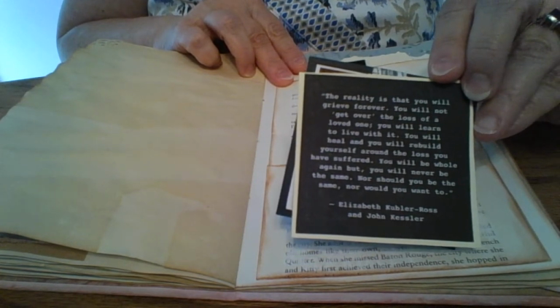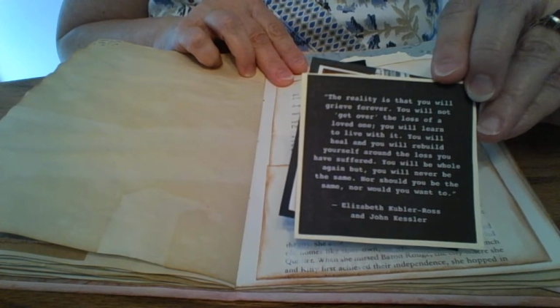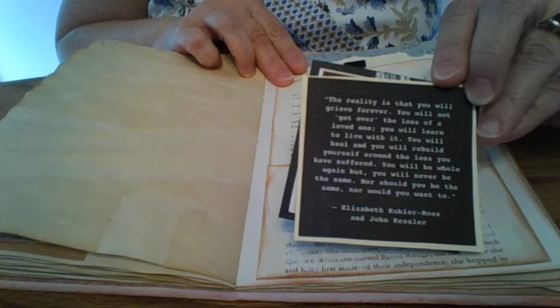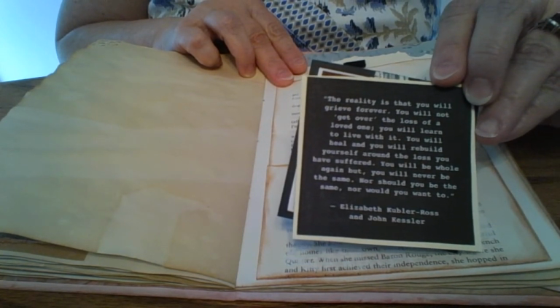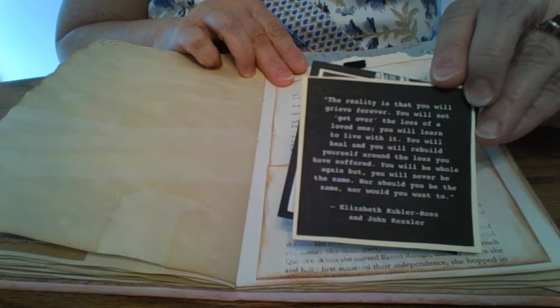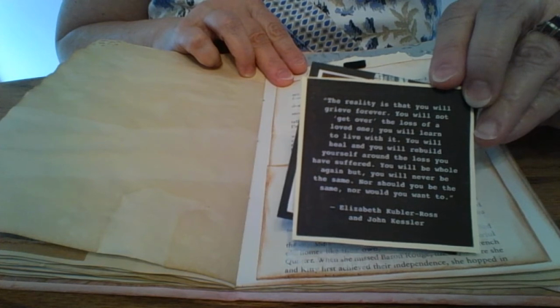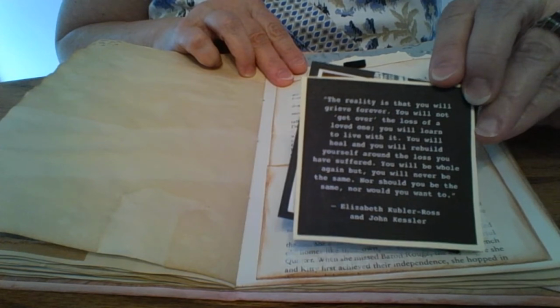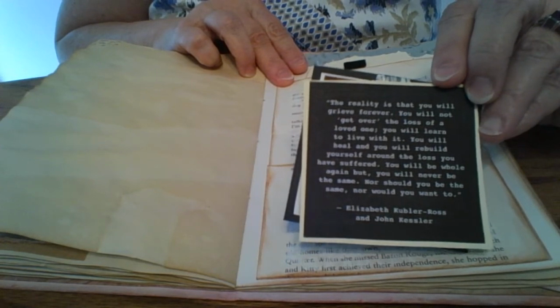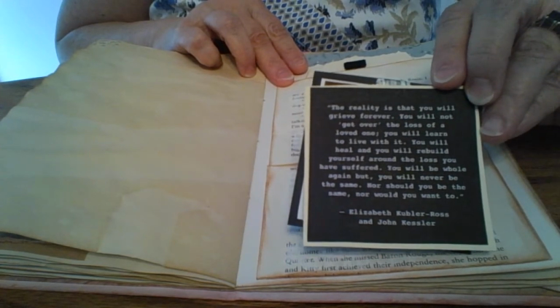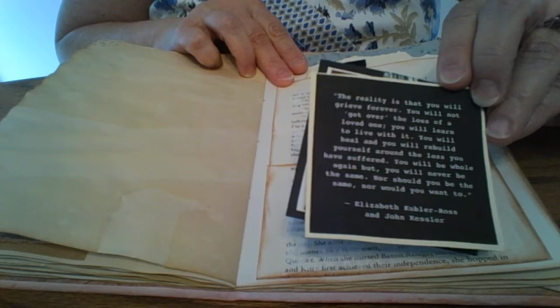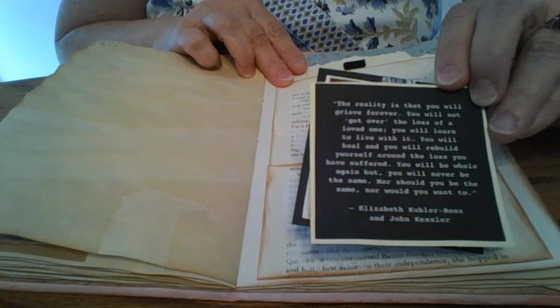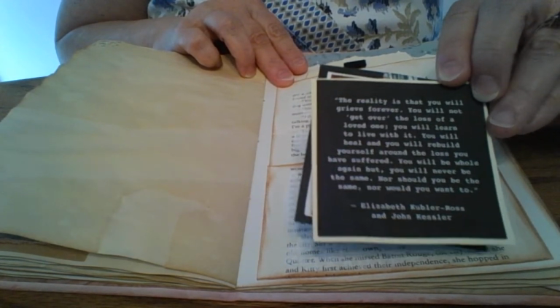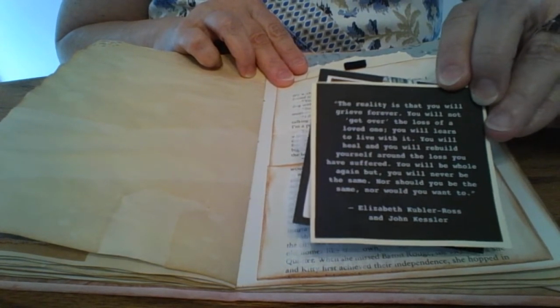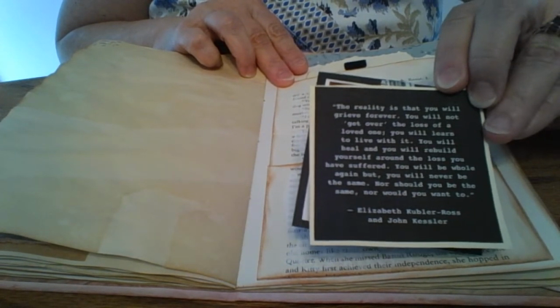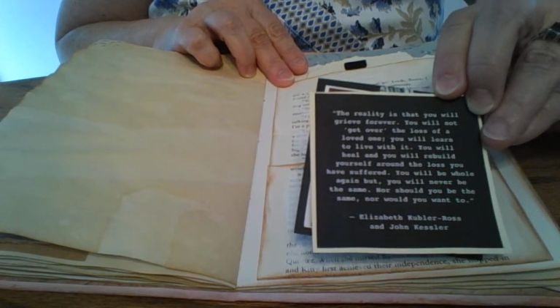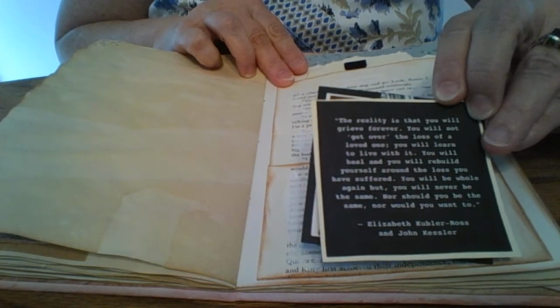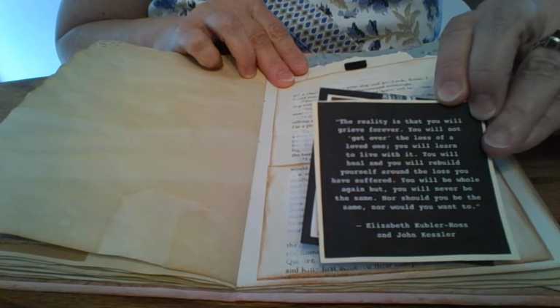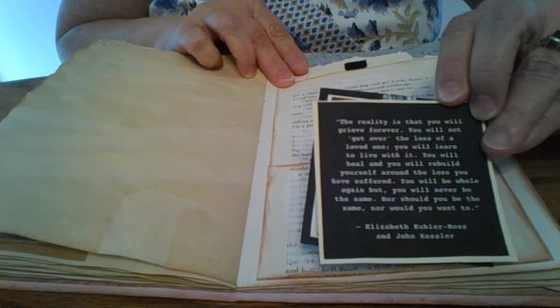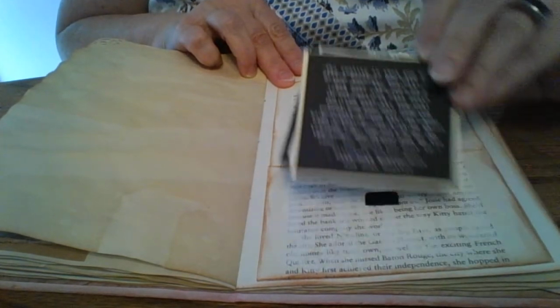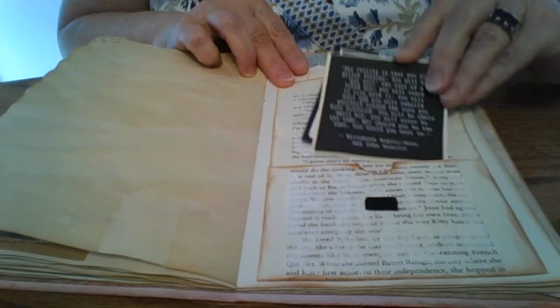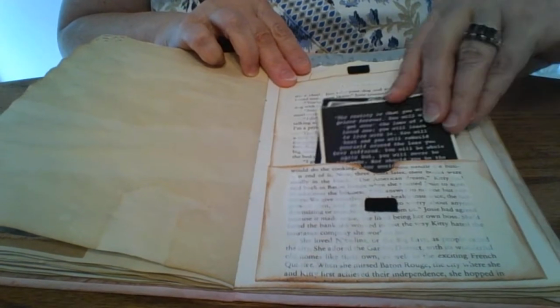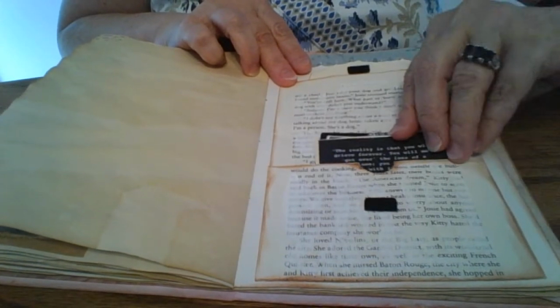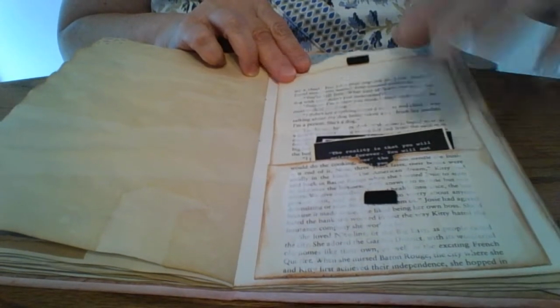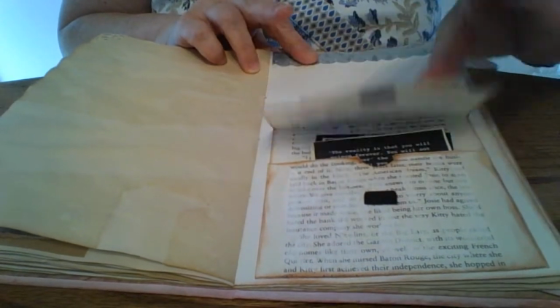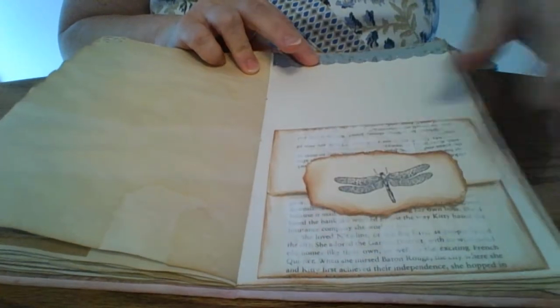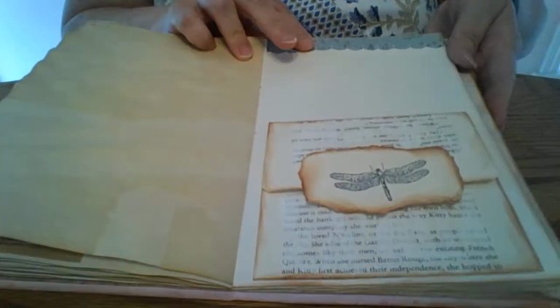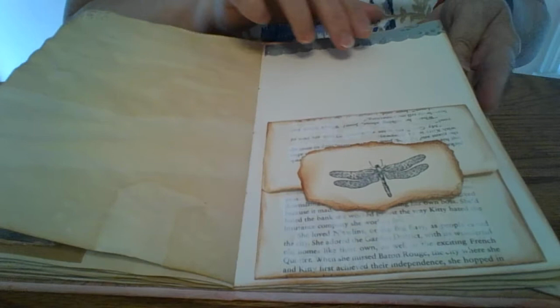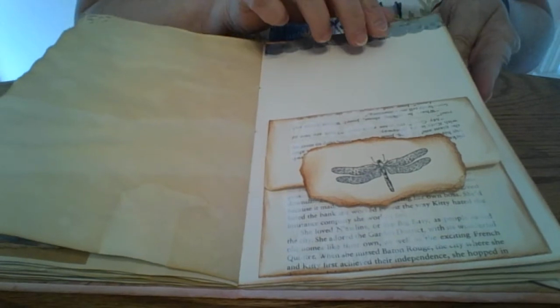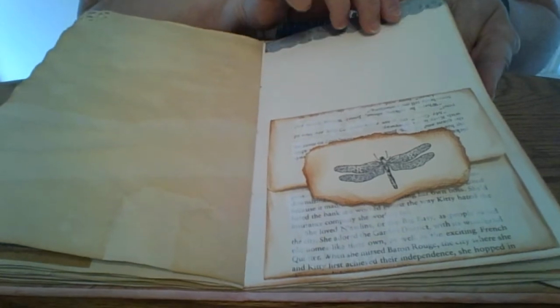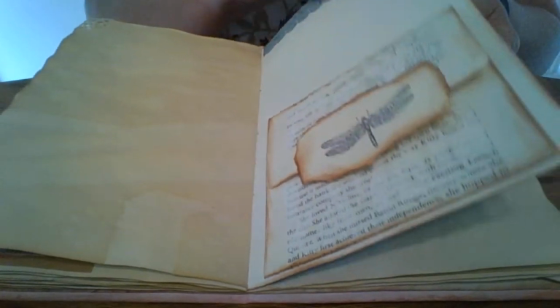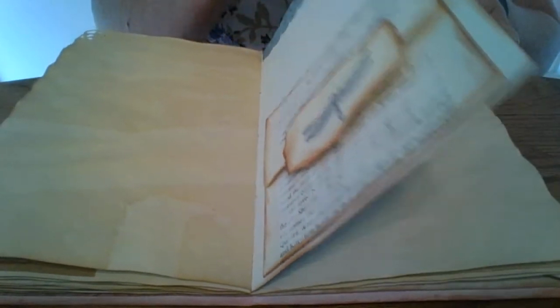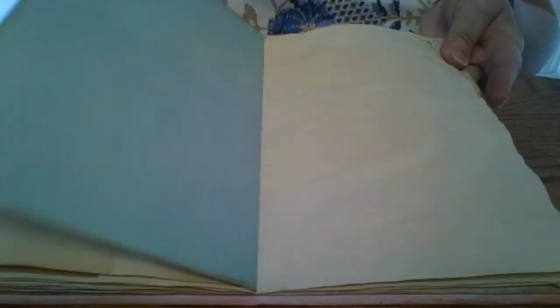I'm hoping she finds some comfort in this. I am going to include a letter with it. I was going to give it to her when I saw her, but I didn't for two reasons: one, I thought we'd both end up crying and we had already done enough of that; and two, it wasn't quite done yet and I didn't want to rush it.